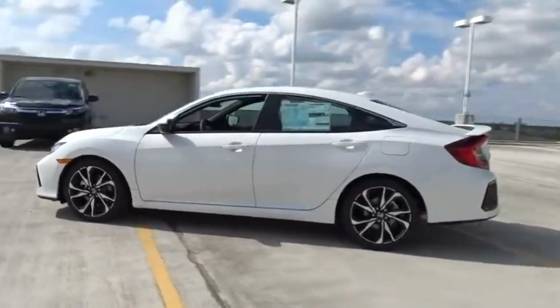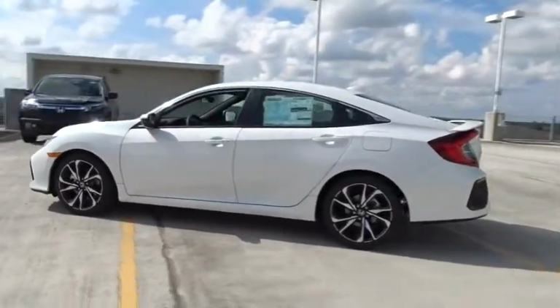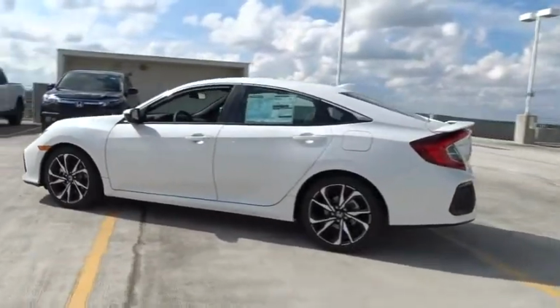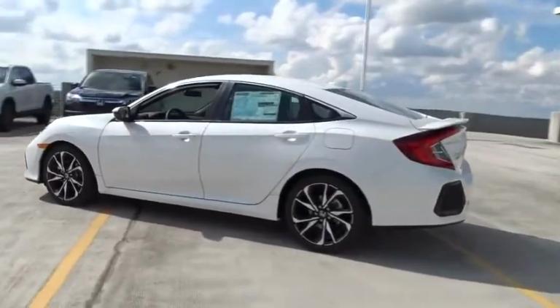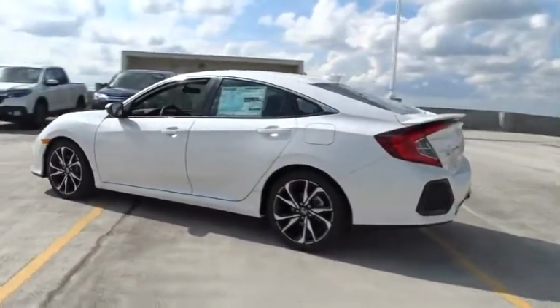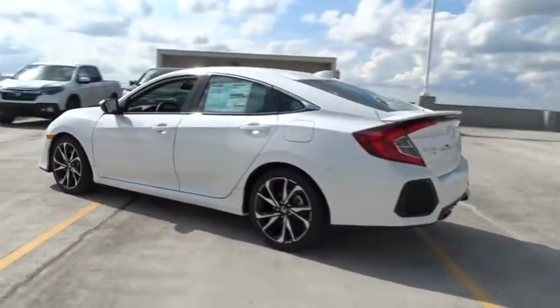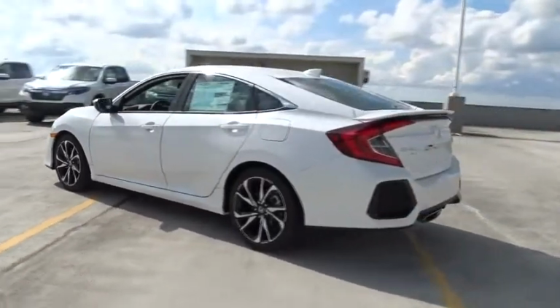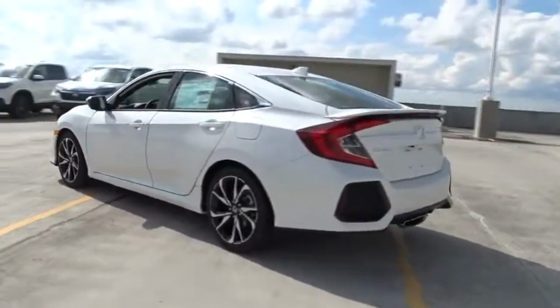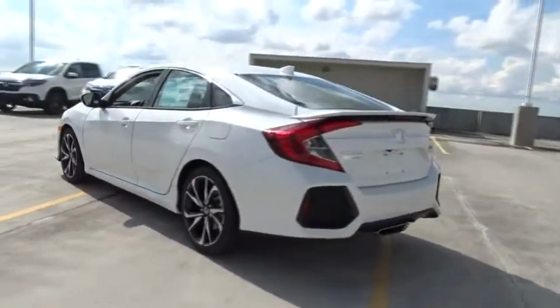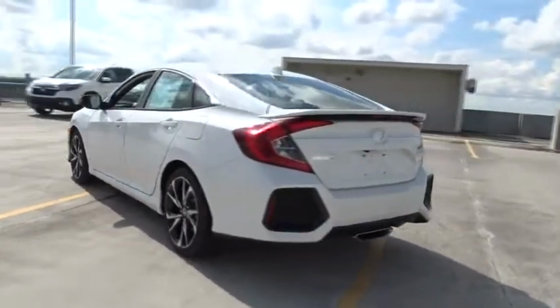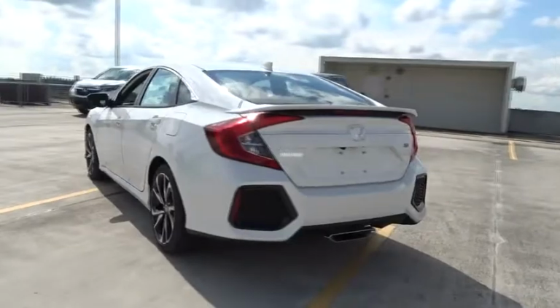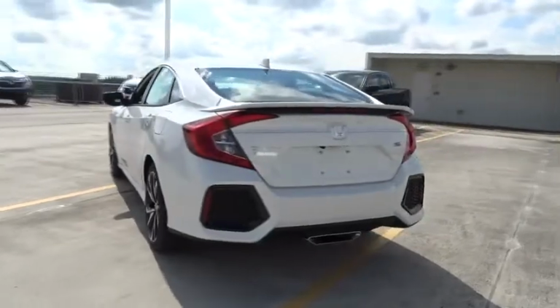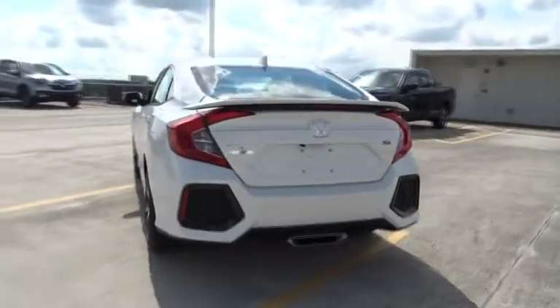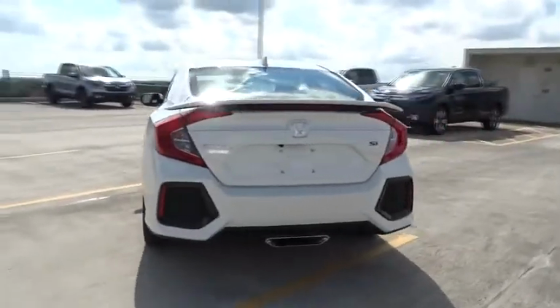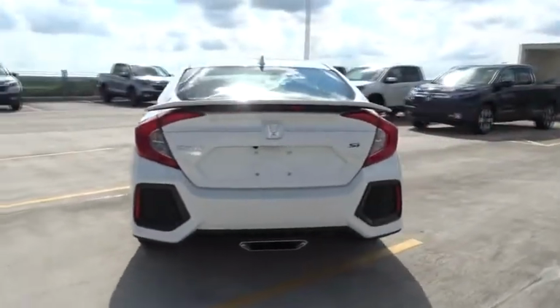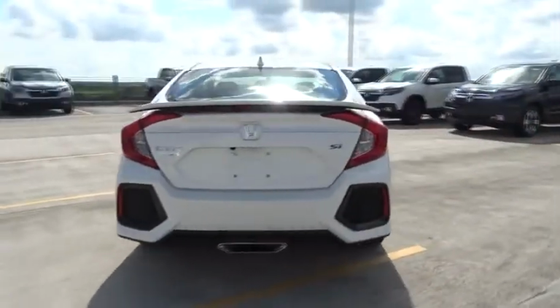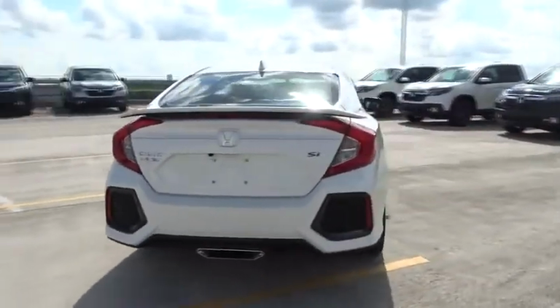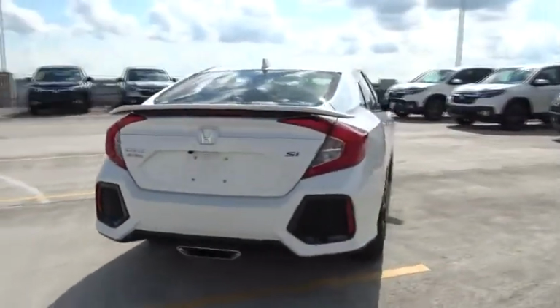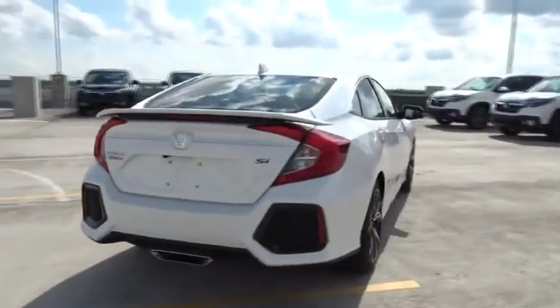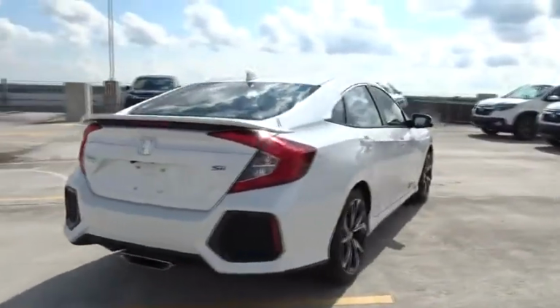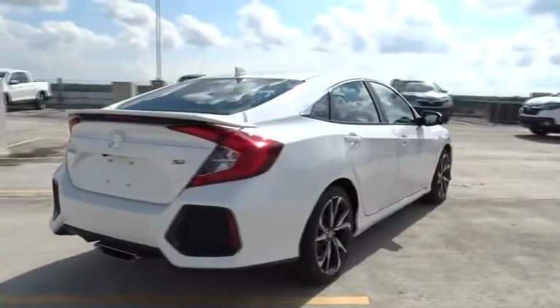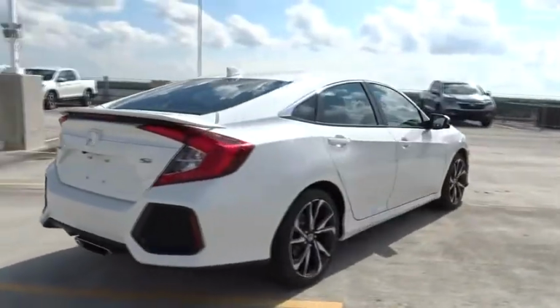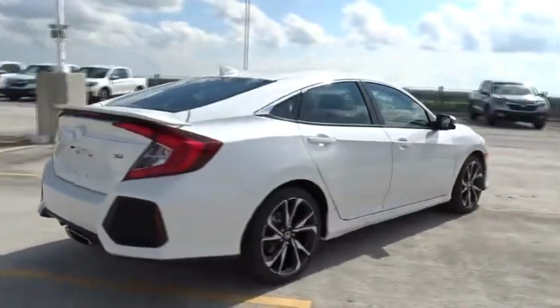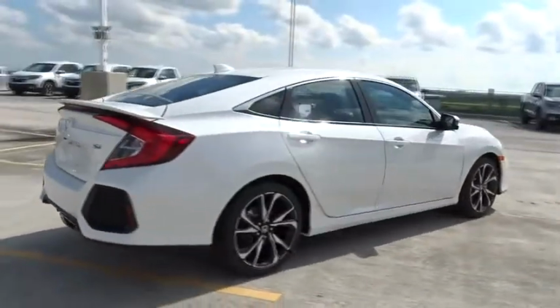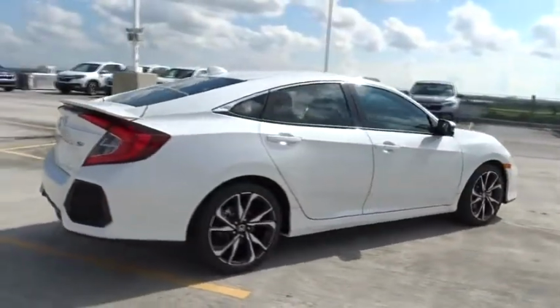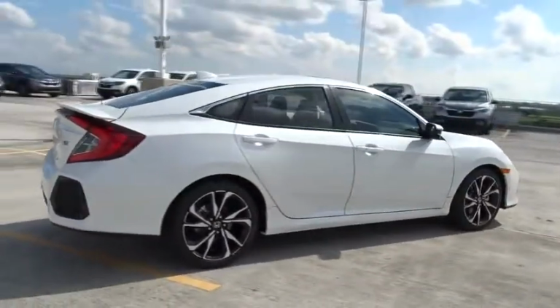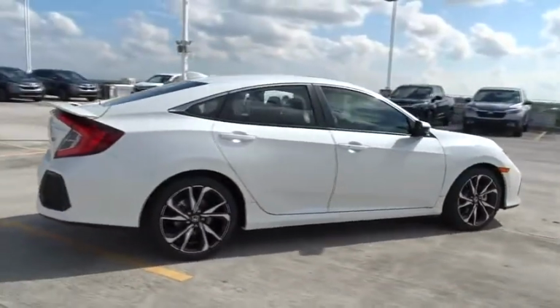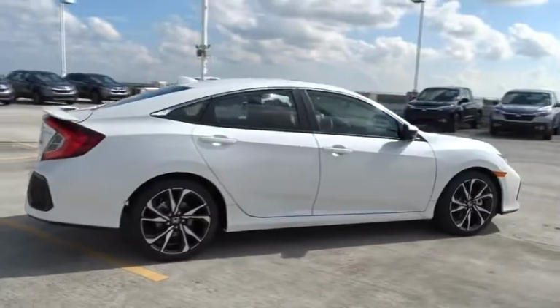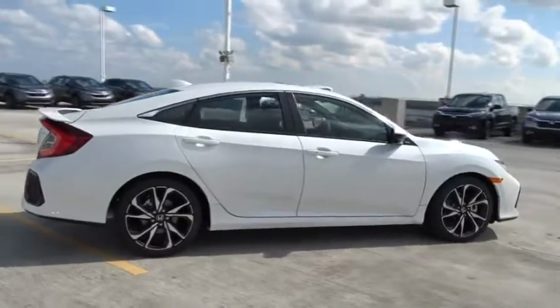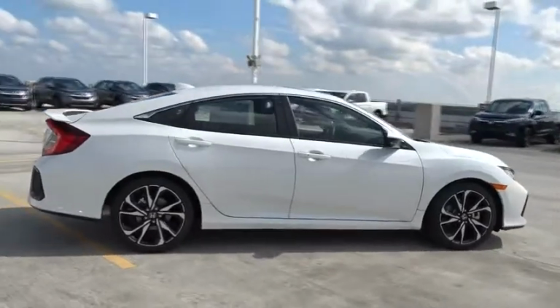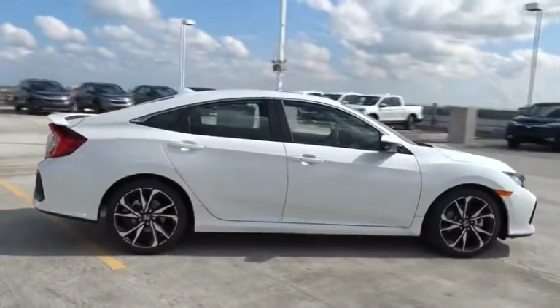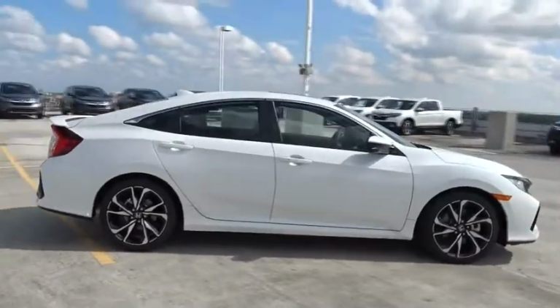Here are some of this vehicle's great options: traction control, stability control, Bluetooth, front wheel drive, cruise control, power windows, remote power door locks.